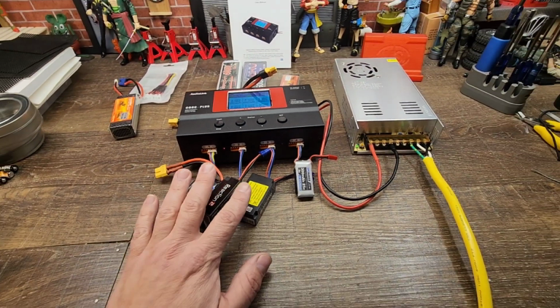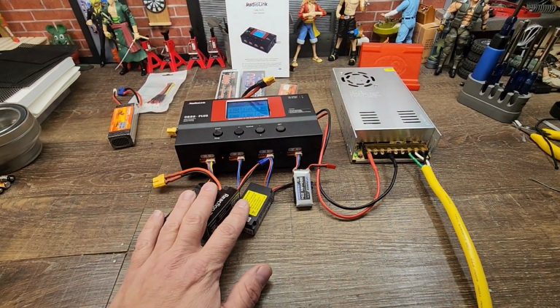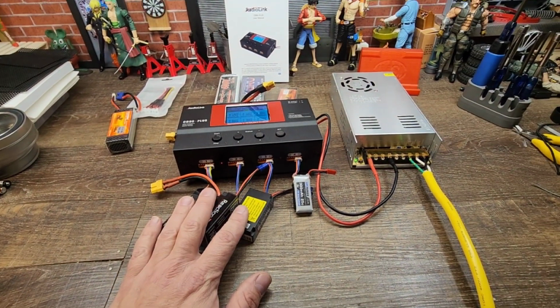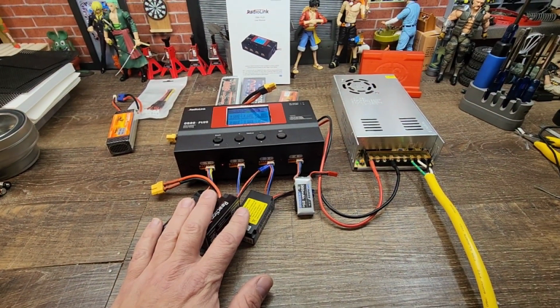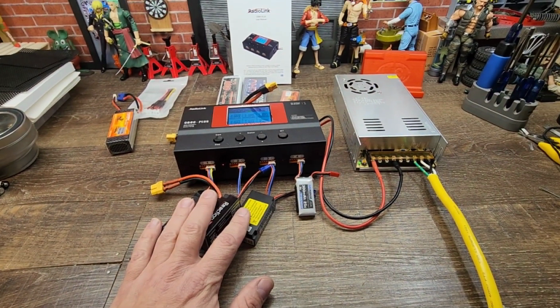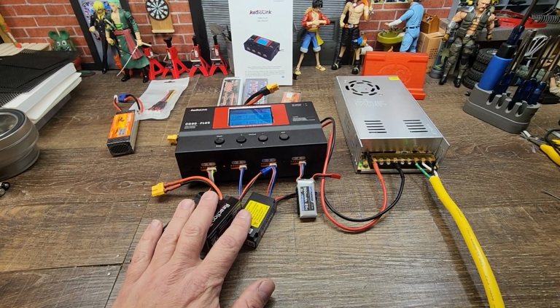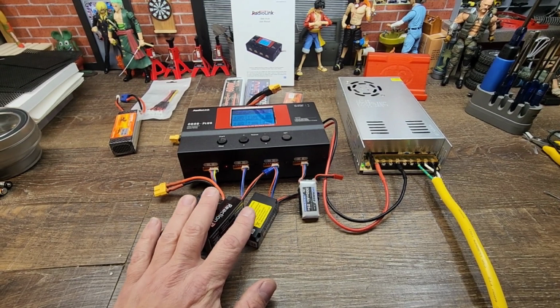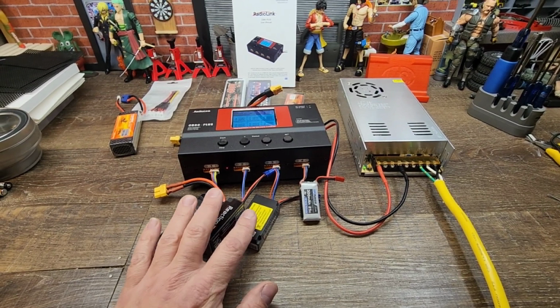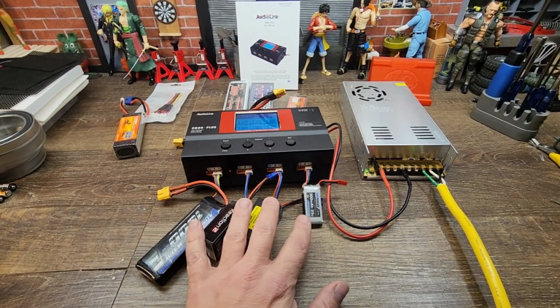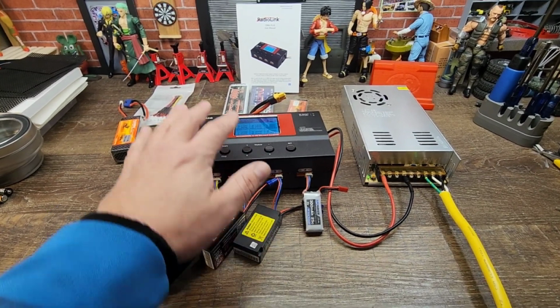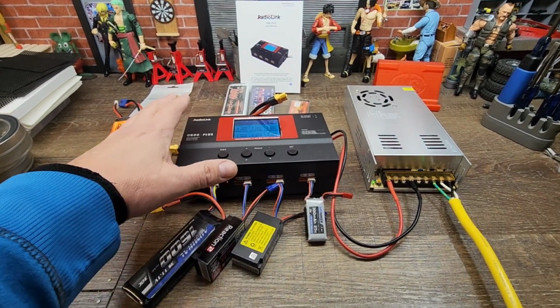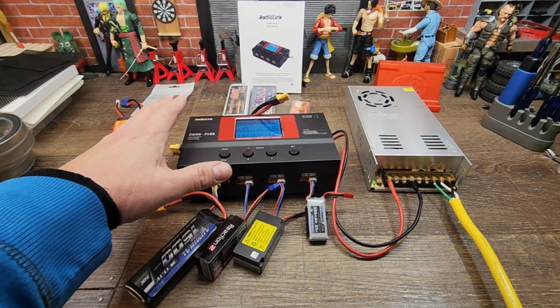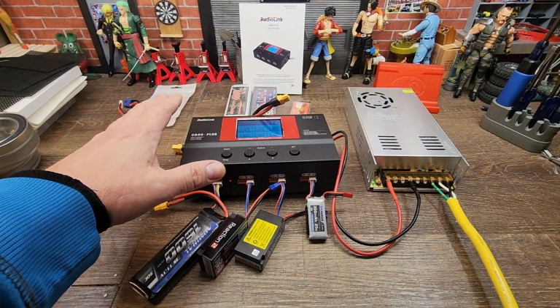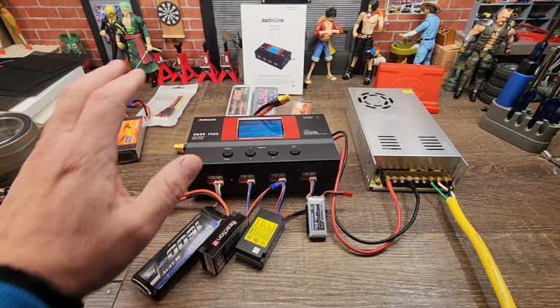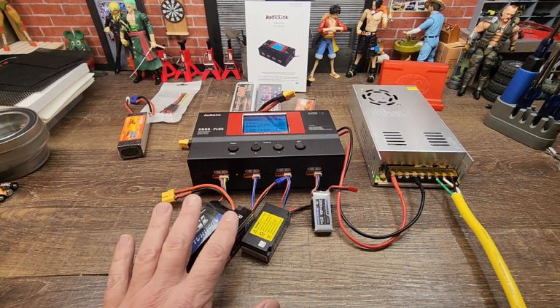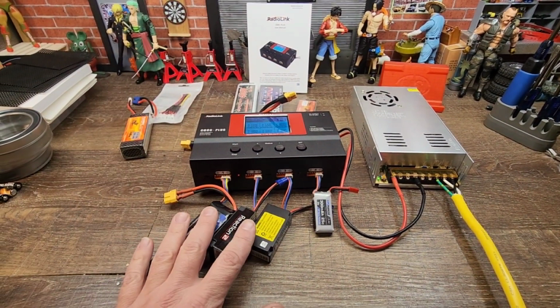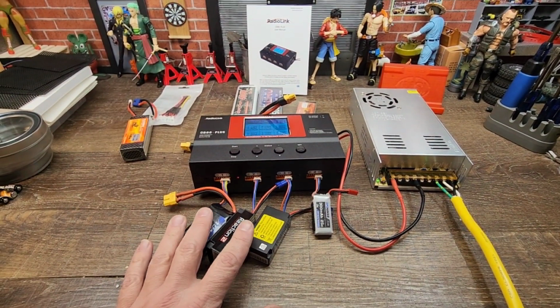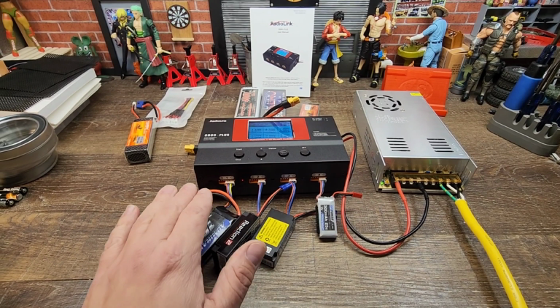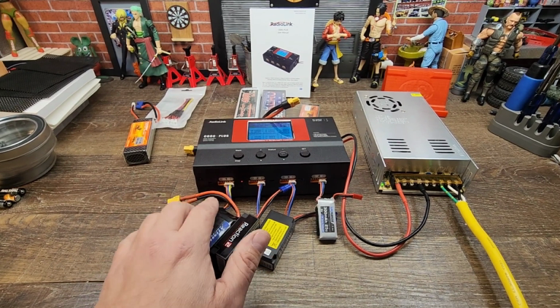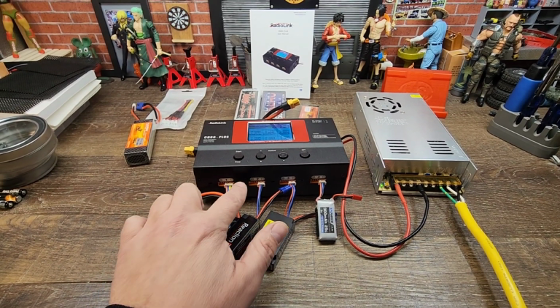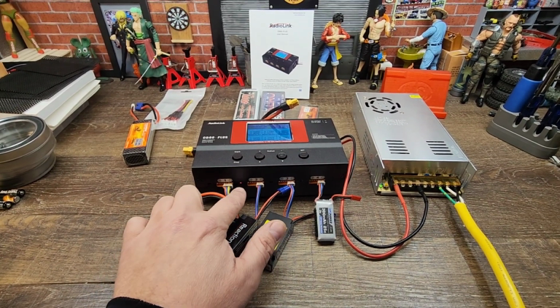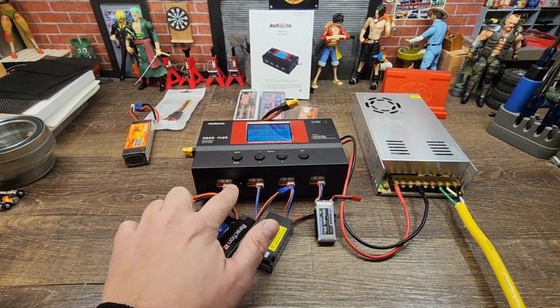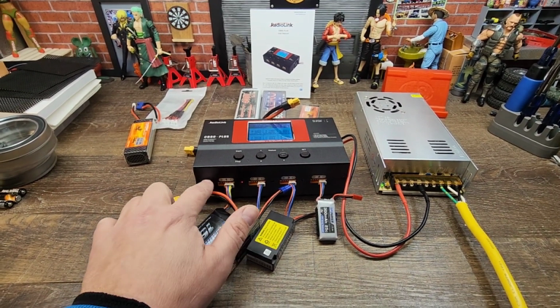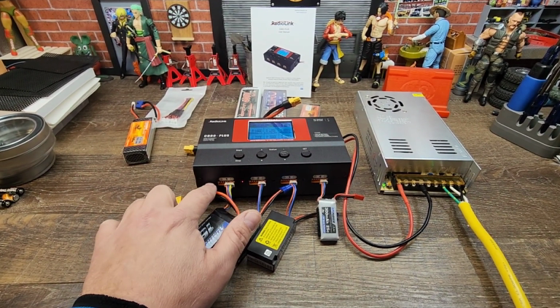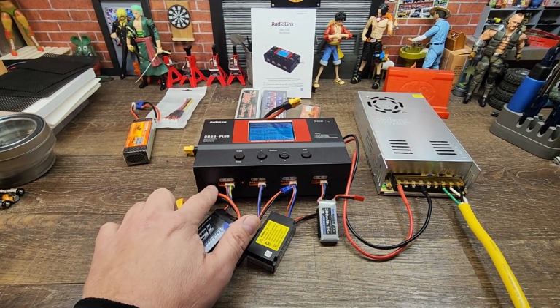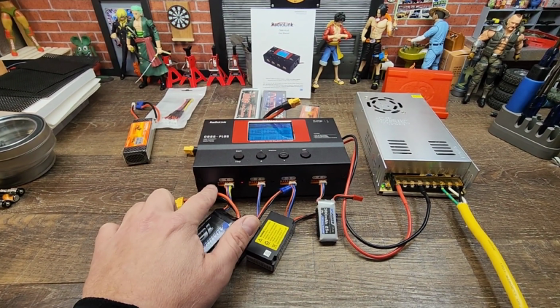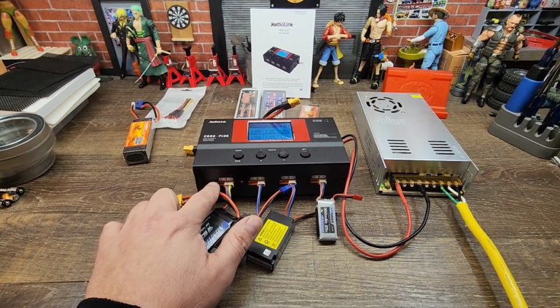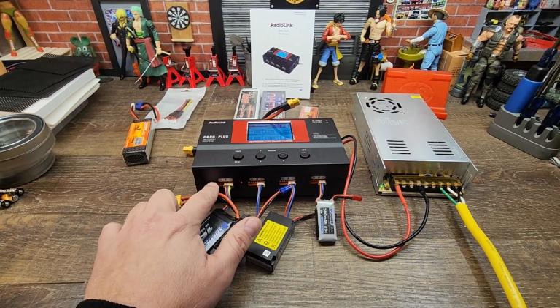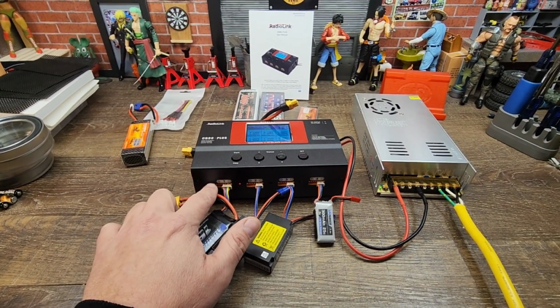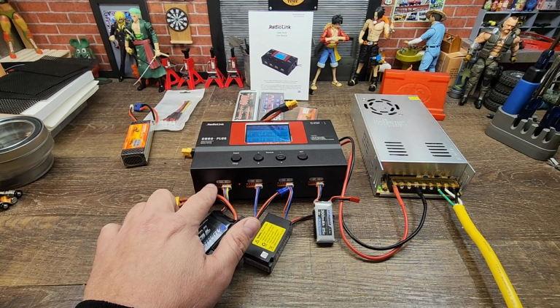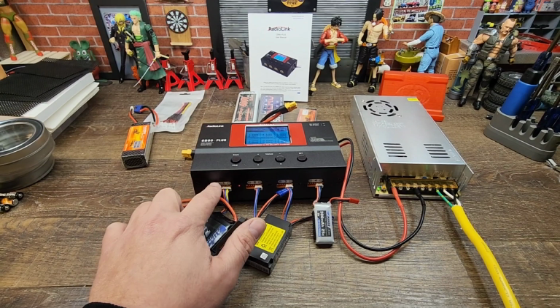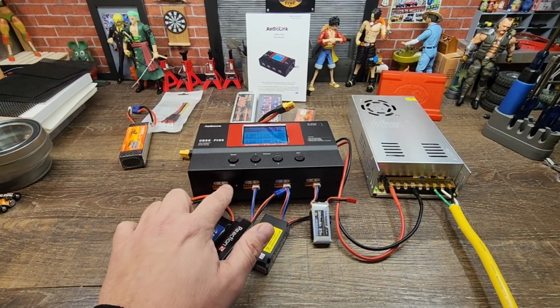Now this charger can handle up to 8 batteries, but it does not charge 8 batteries at once. You can see the light indicator — I've already charged one battery here. What it'll do is go through ports 1, 2, 3, 4, then hop over to the other side for 5, 6, 7, 8, and then start over again.